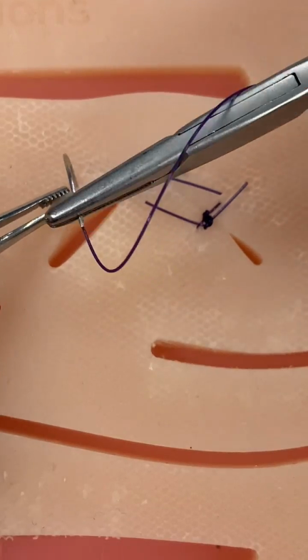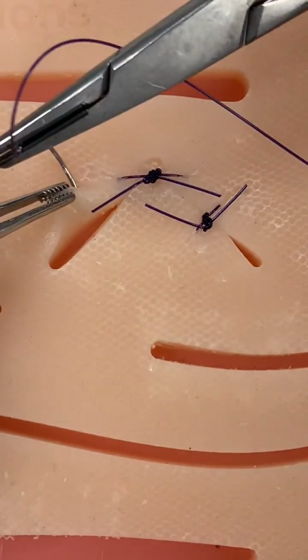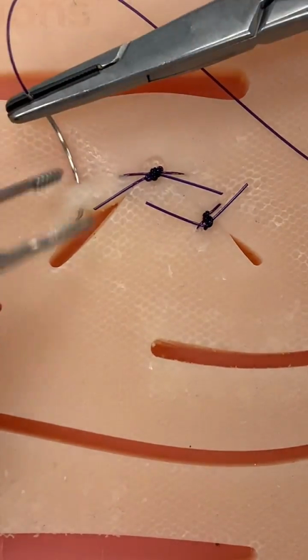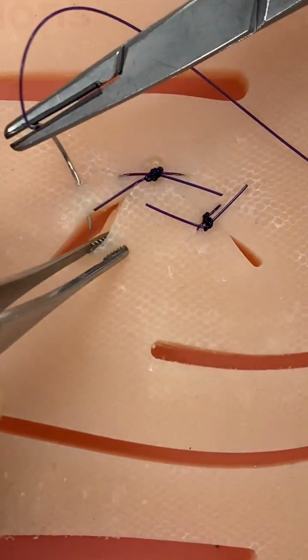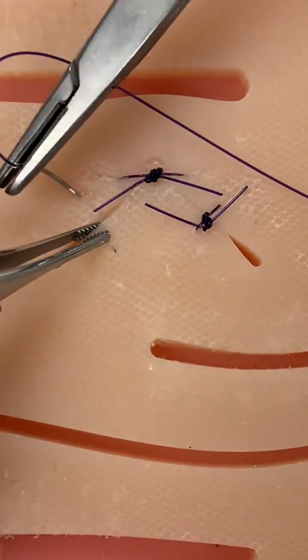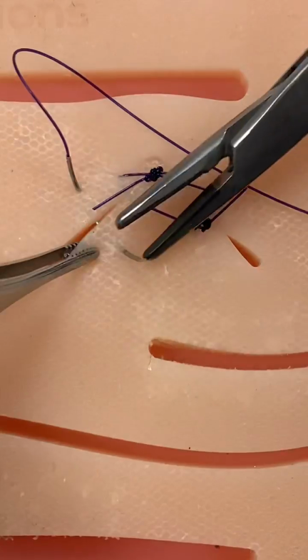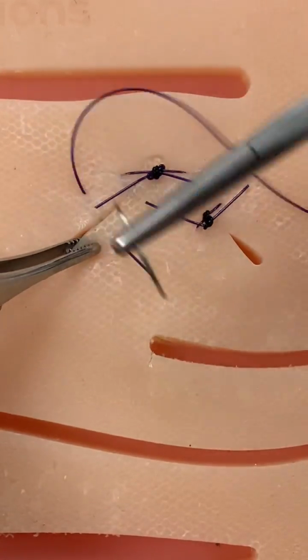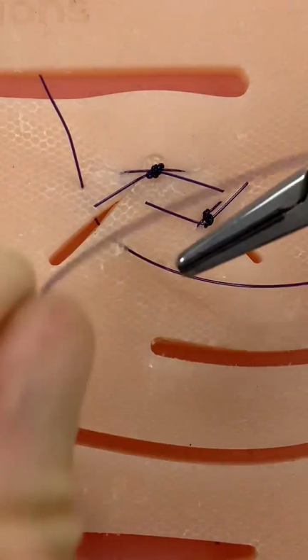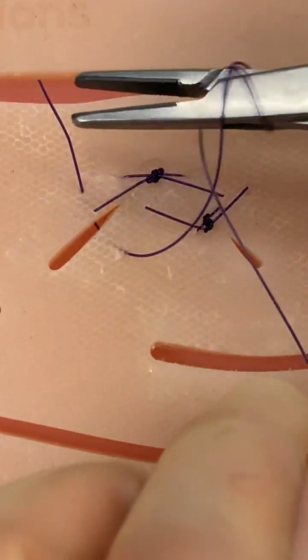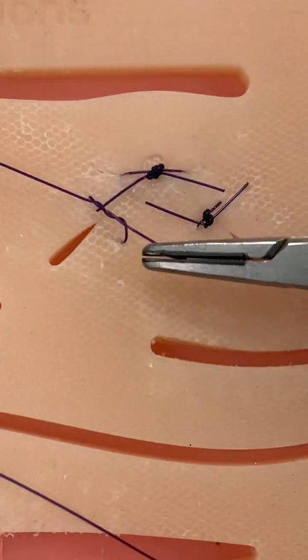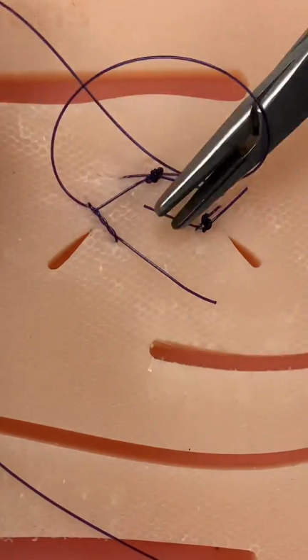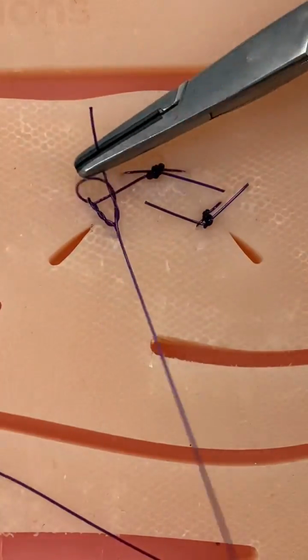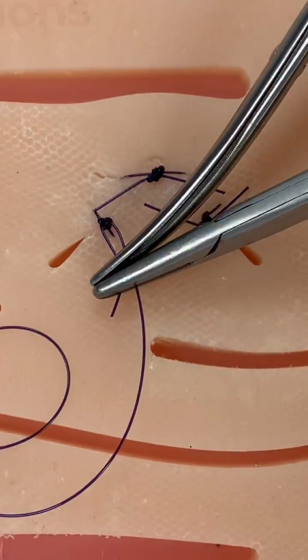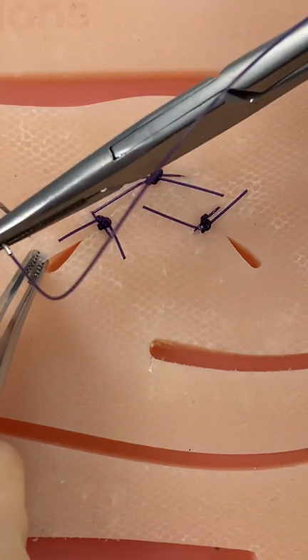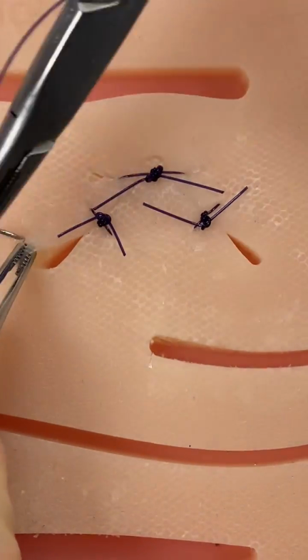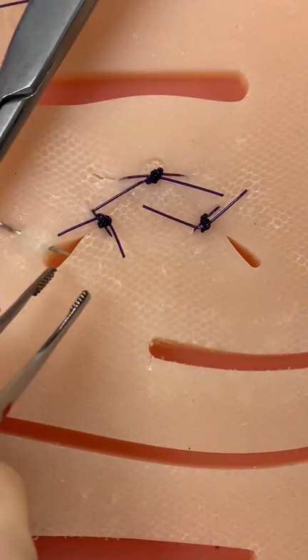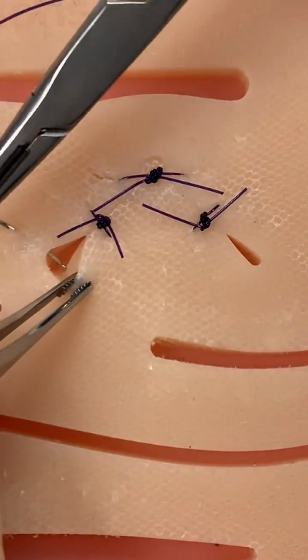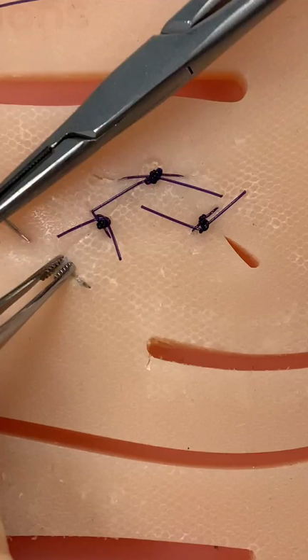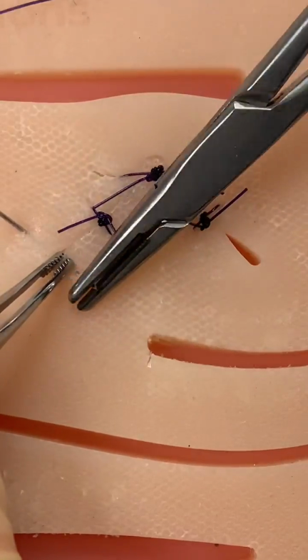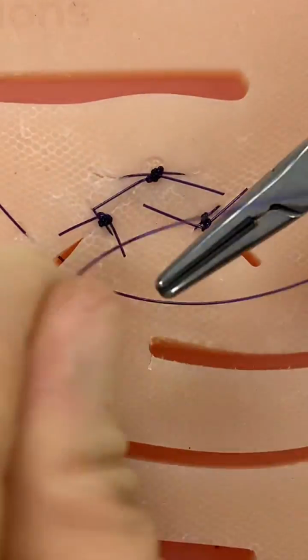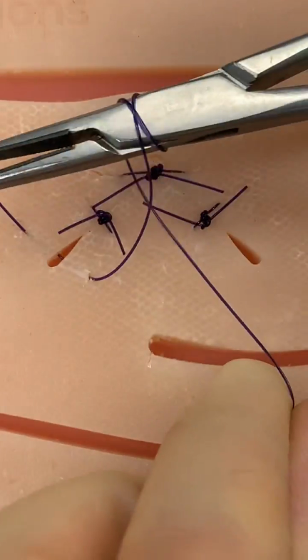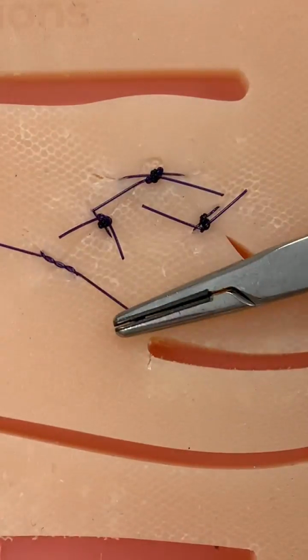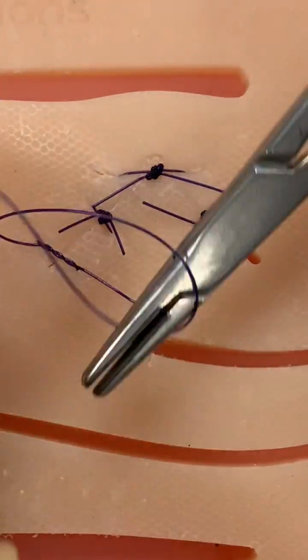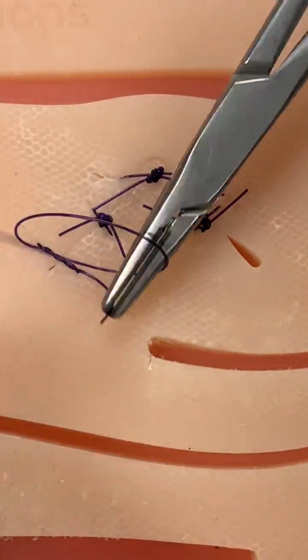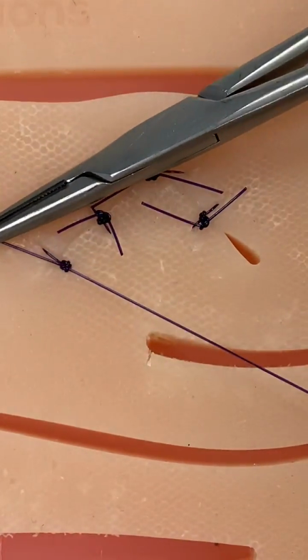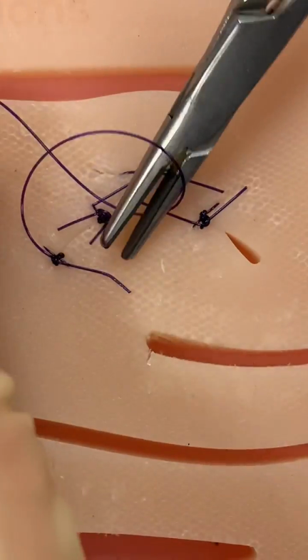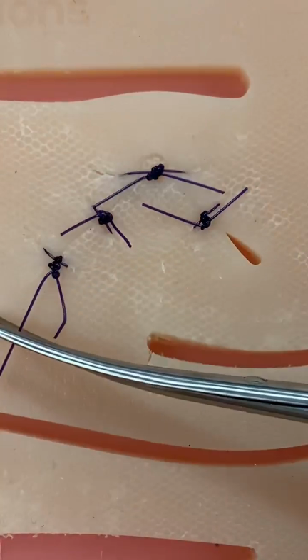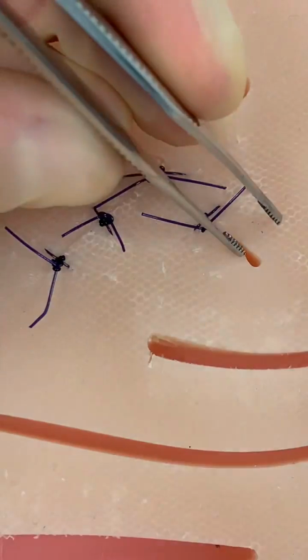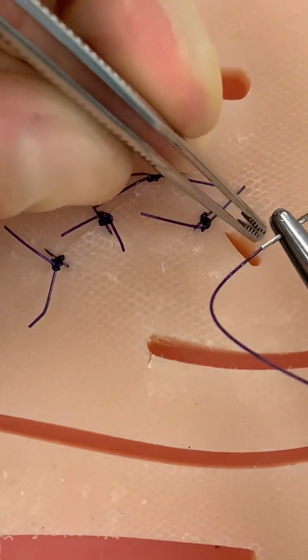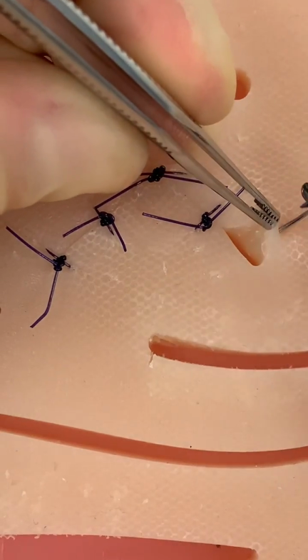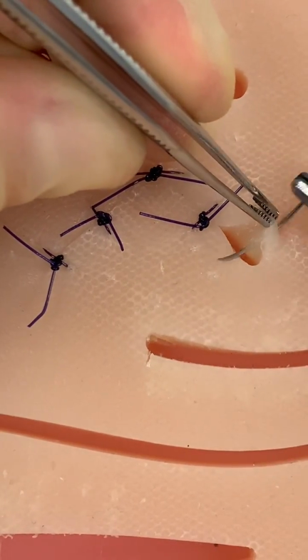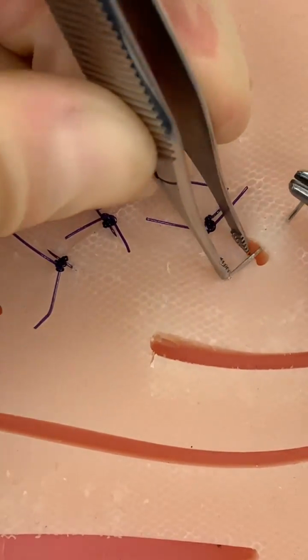In many developing countries, up to 30% of surgical procedures result in surgical site infections. So if an effective way of sterilizing and mass-producing these sutures is developed, they can be a cost-effective way of ensuring surgical site infections are discovered and treated early.